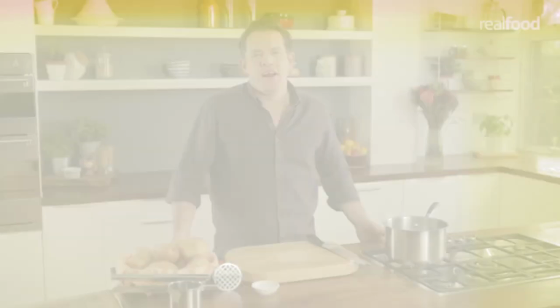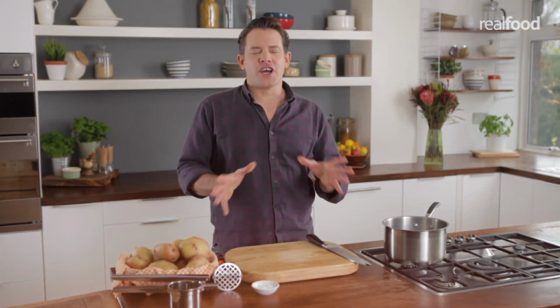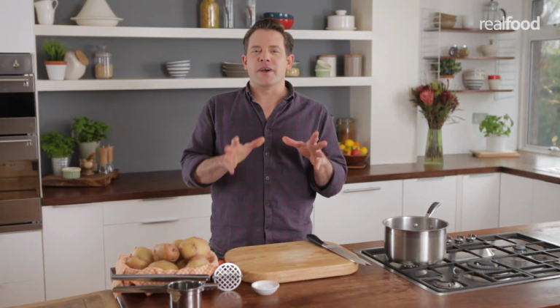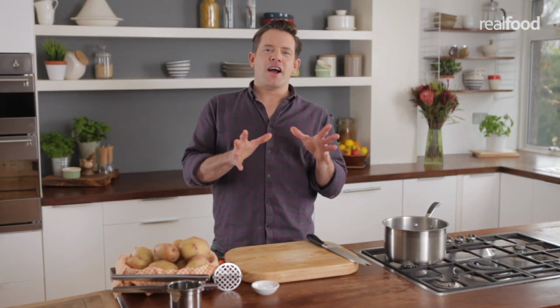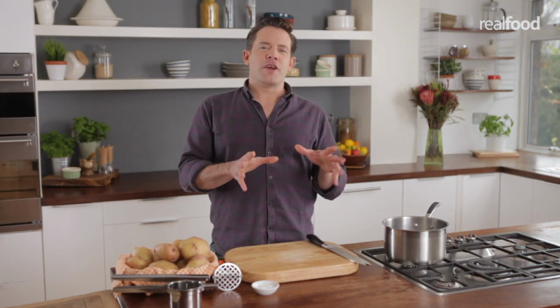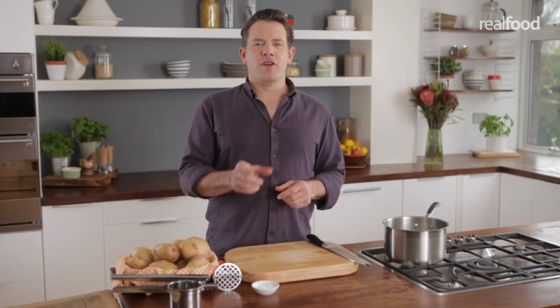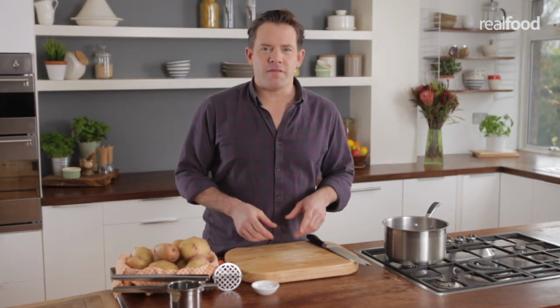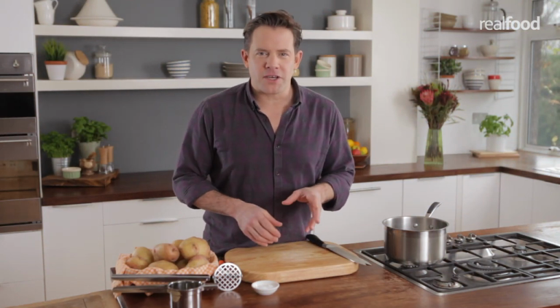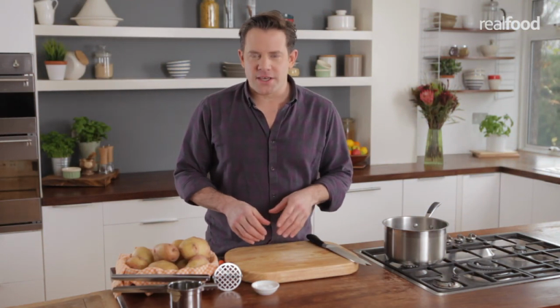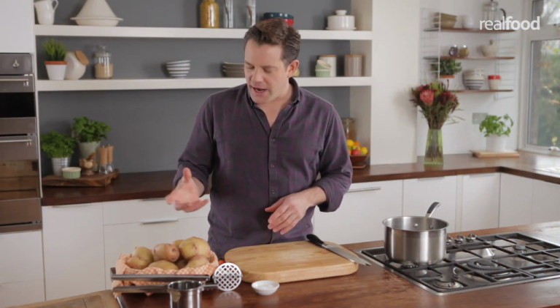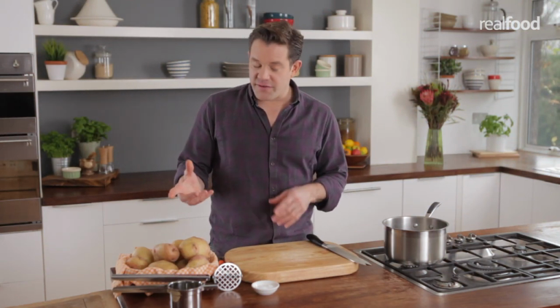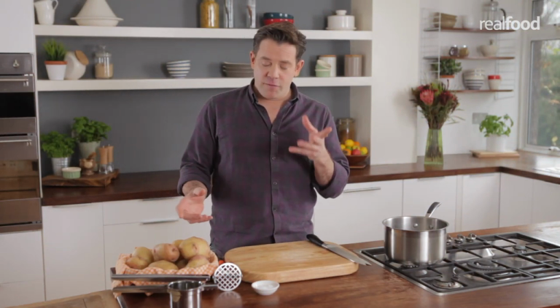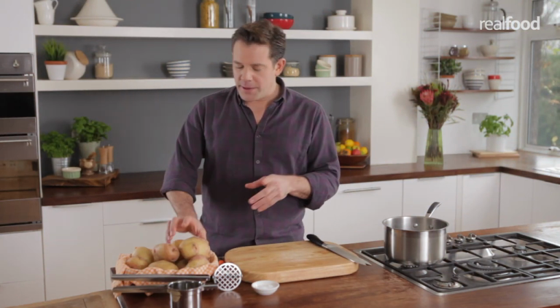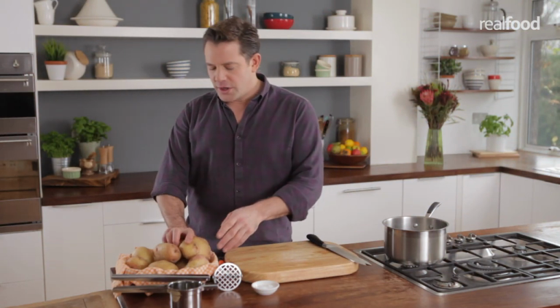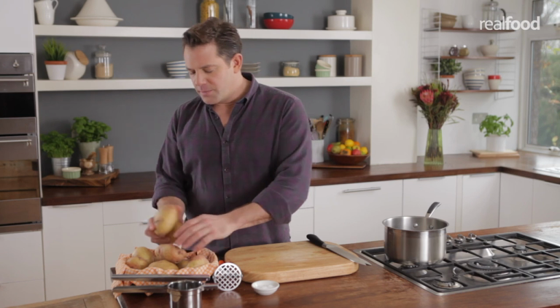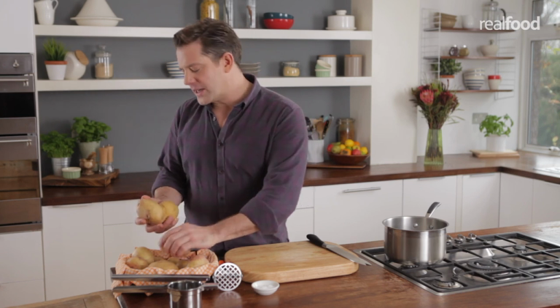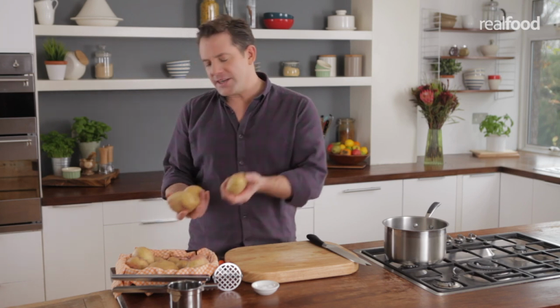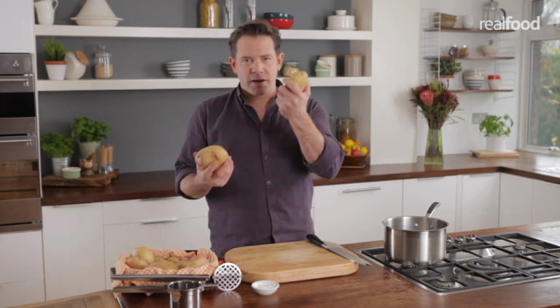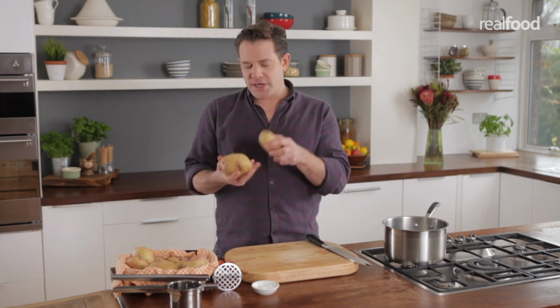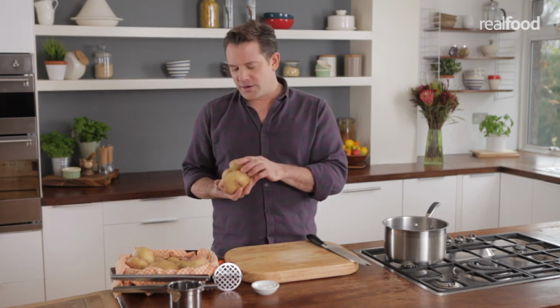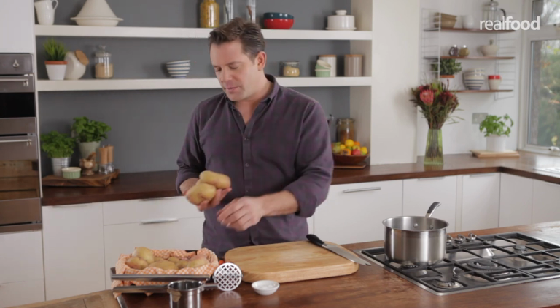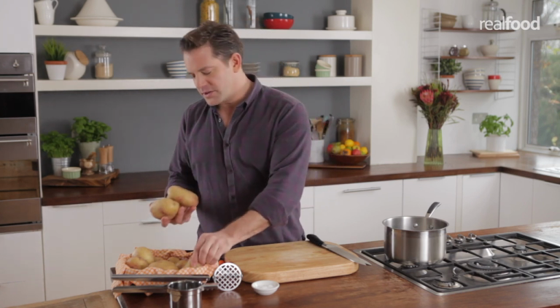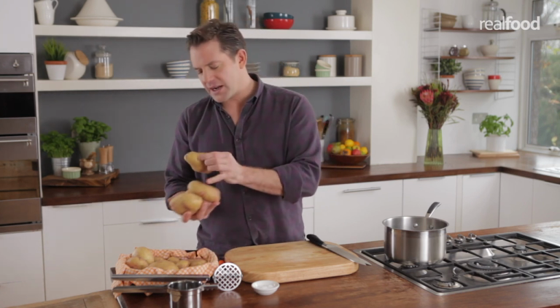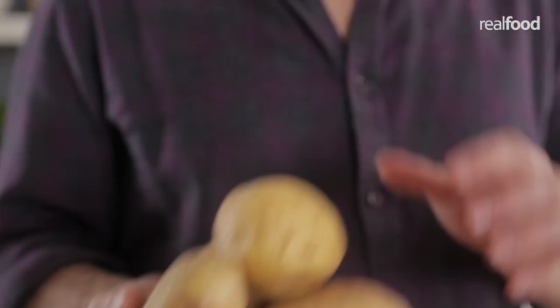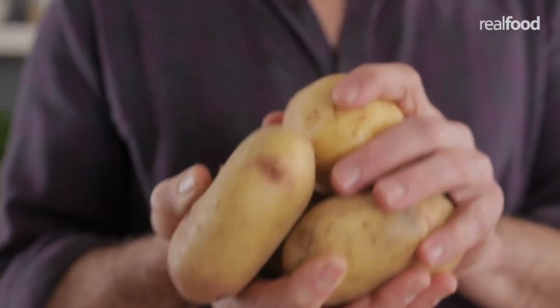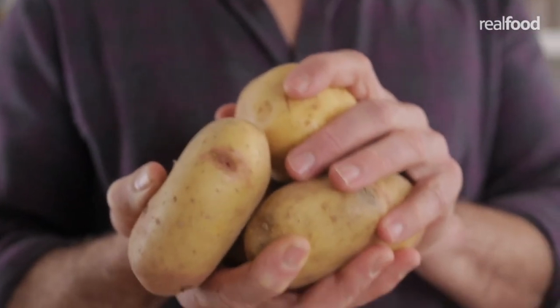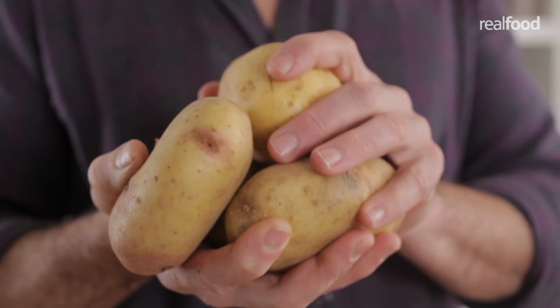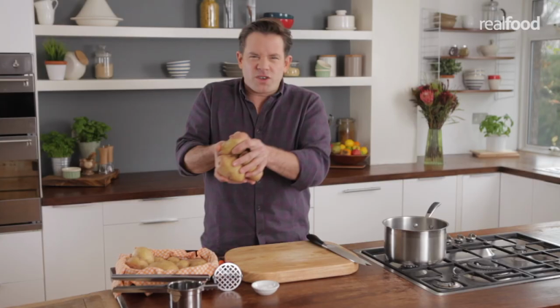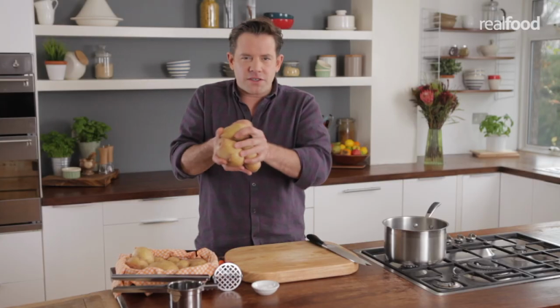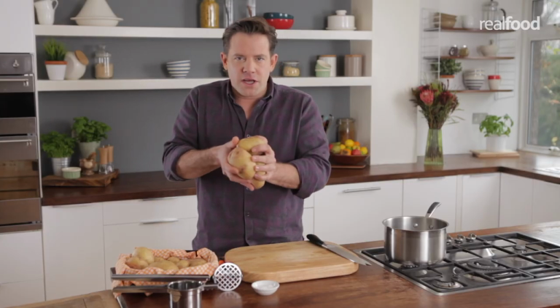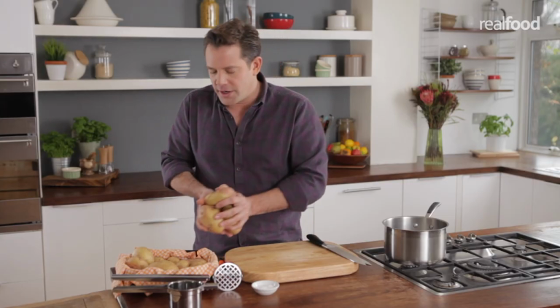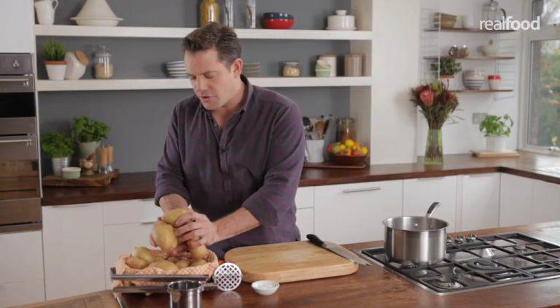I'm going to show you how to make a nice creamy, full-of-flavour mashed potato and feed four people. You basically need one potato per person, so that kind of amount will feed four — it's roughly around 900 grams.